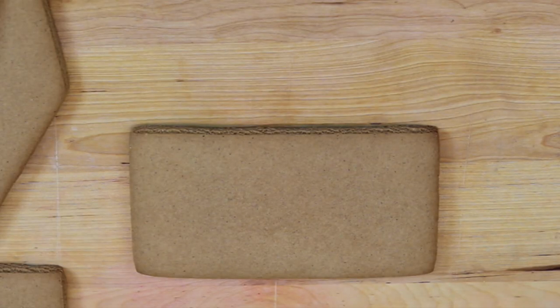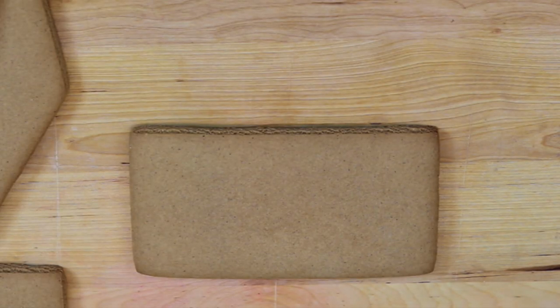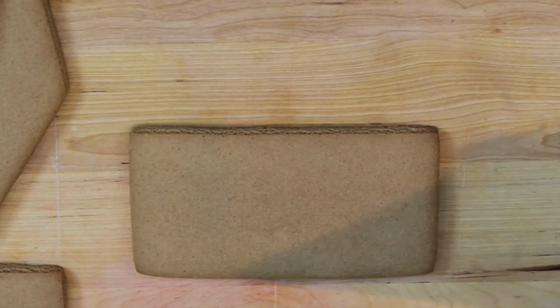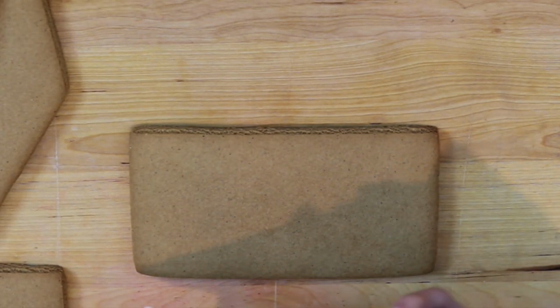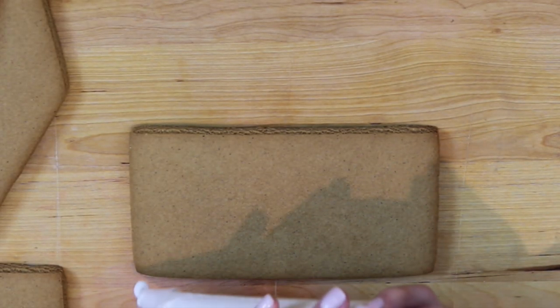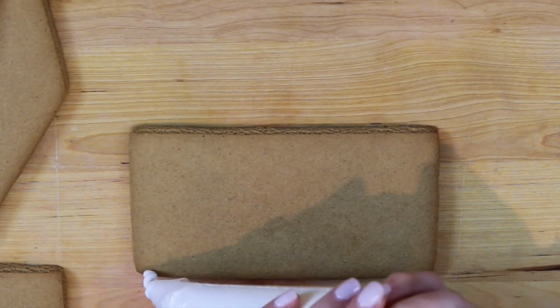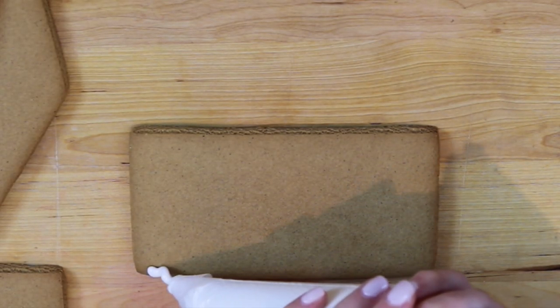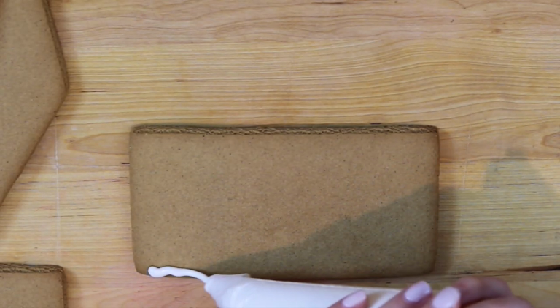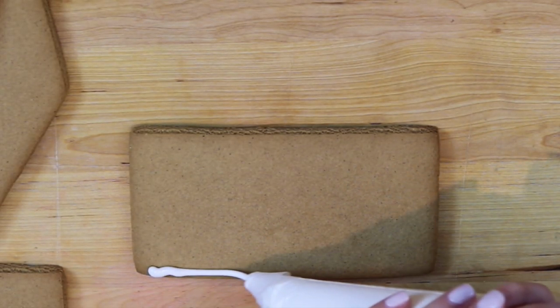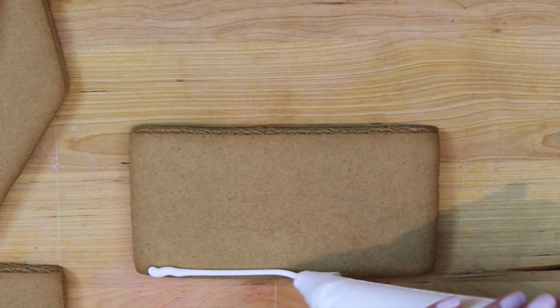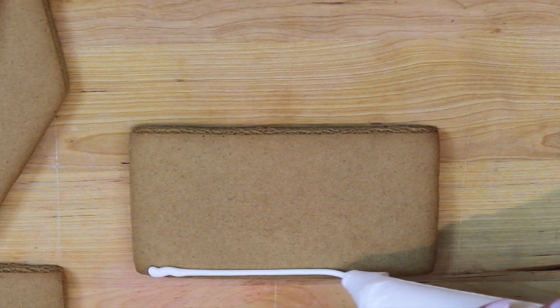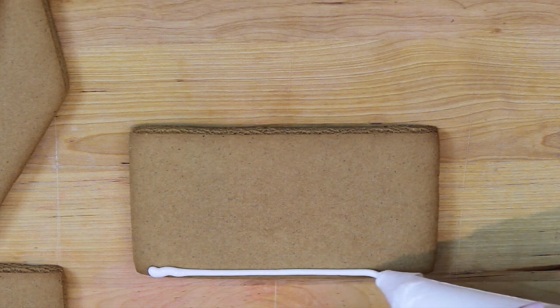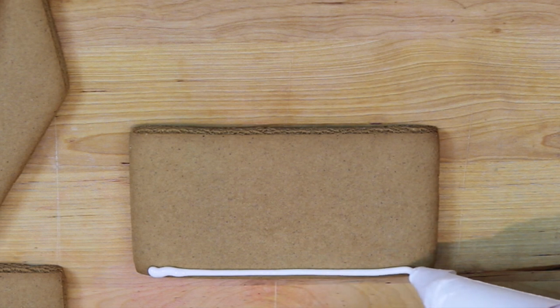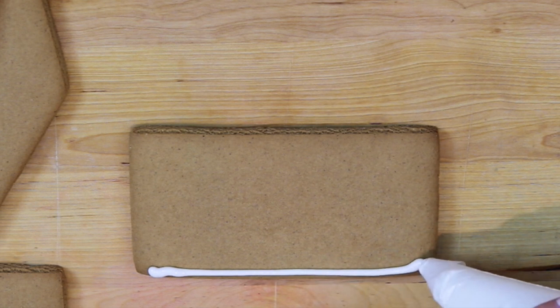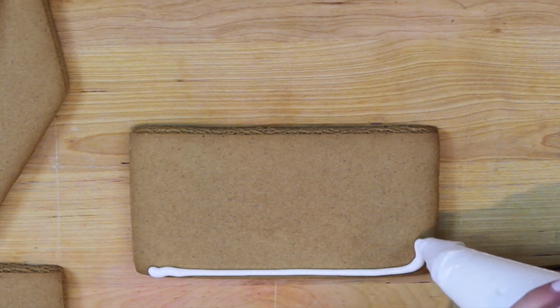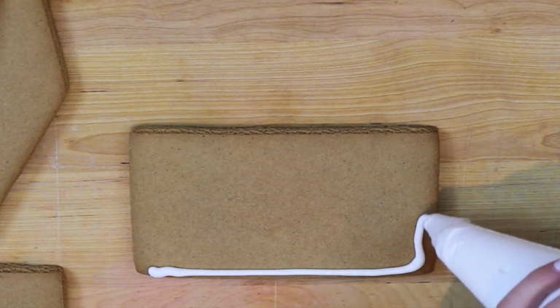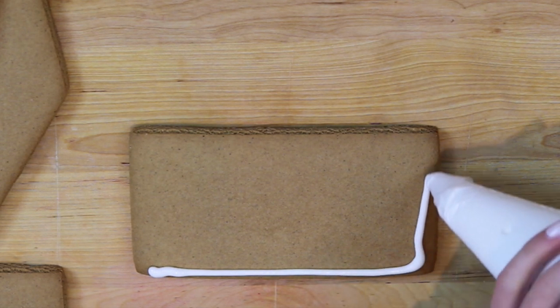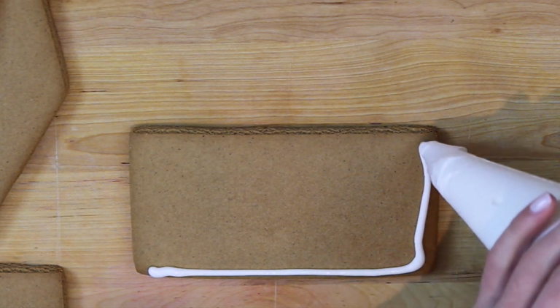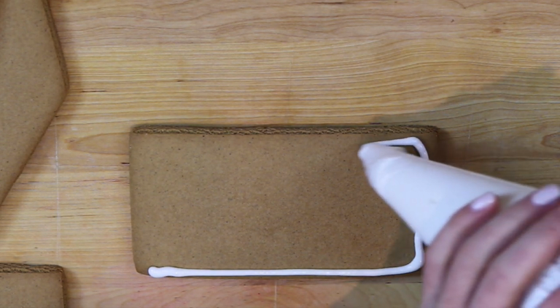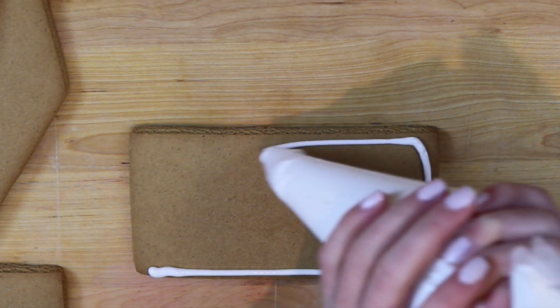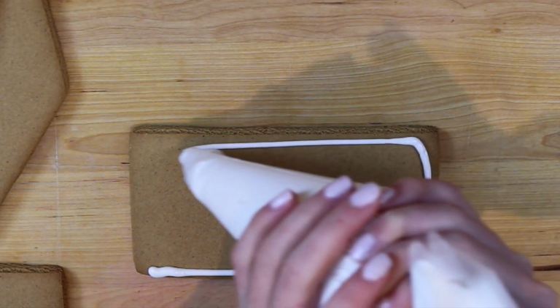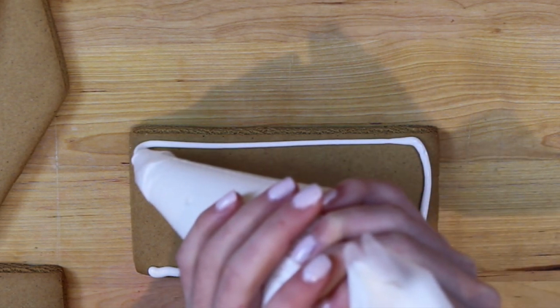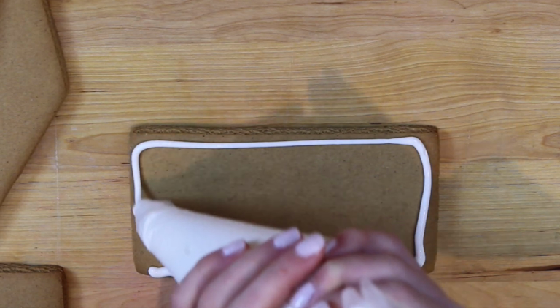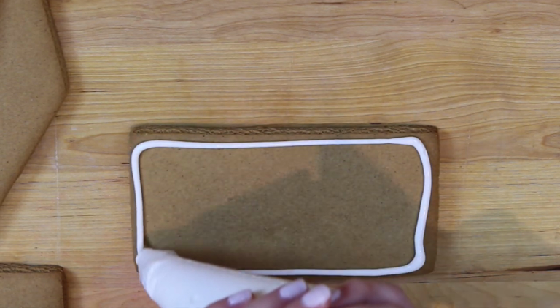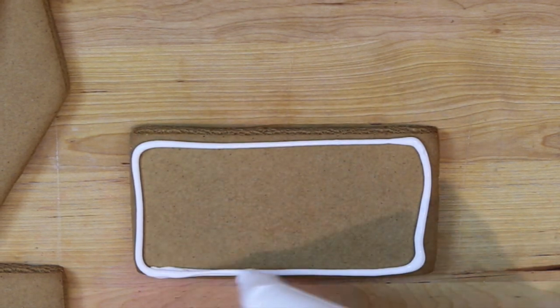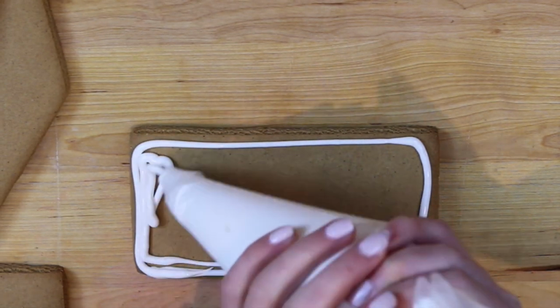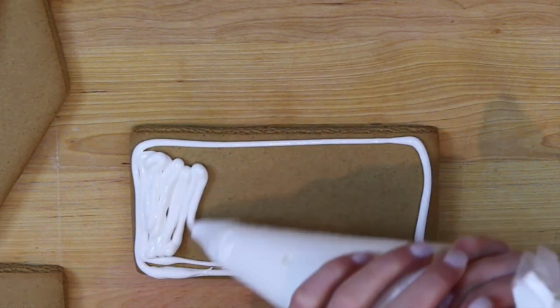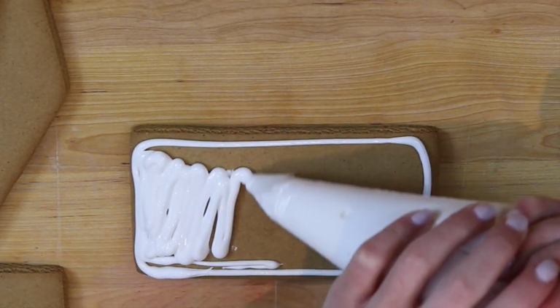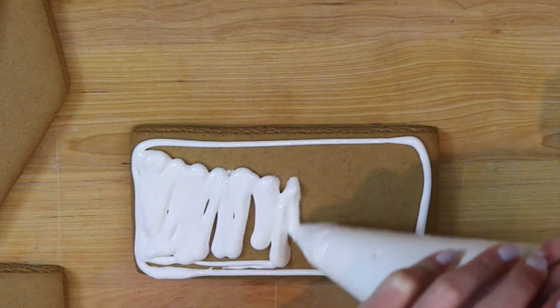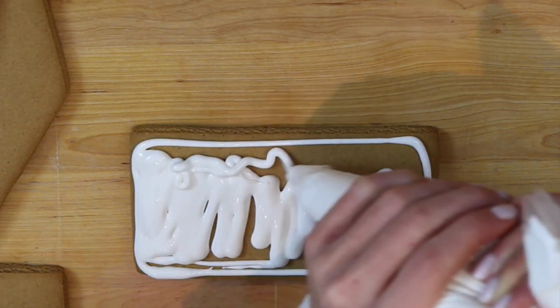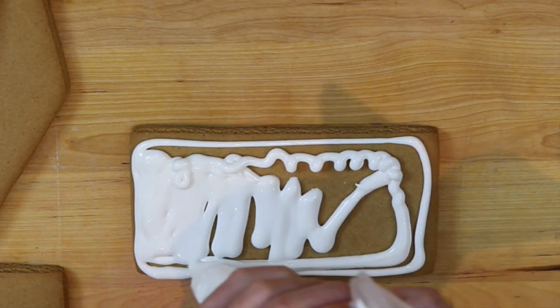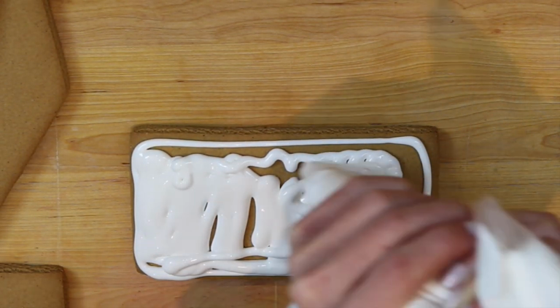The next thing you're going to want to do is ice the sides of the gingerbread house with some of the icing. You can do this with a piping bag or a knife, and it doesn't have to be perfect at all because we're going to be adding sugar and it's going to look like glitter on the sides of the house.